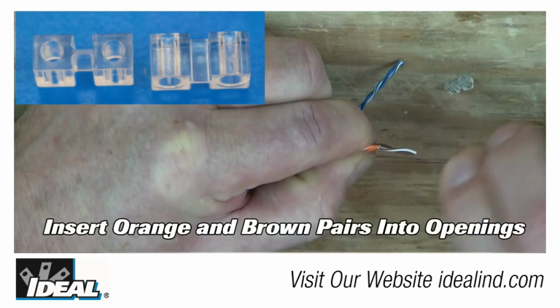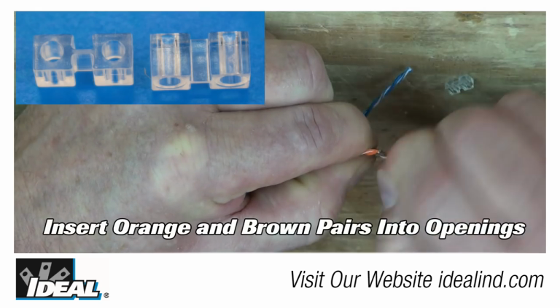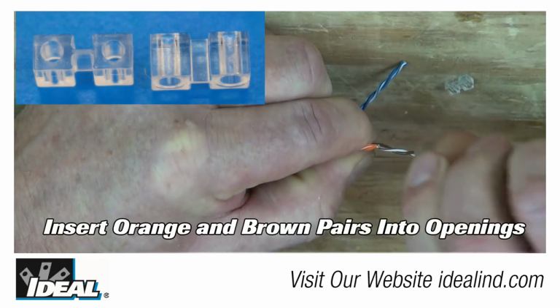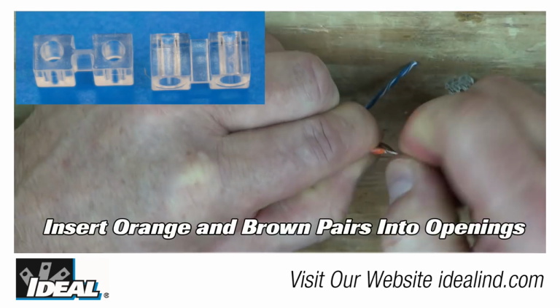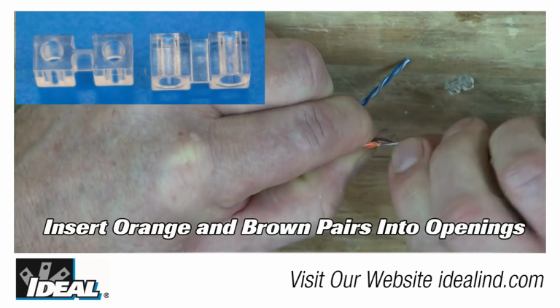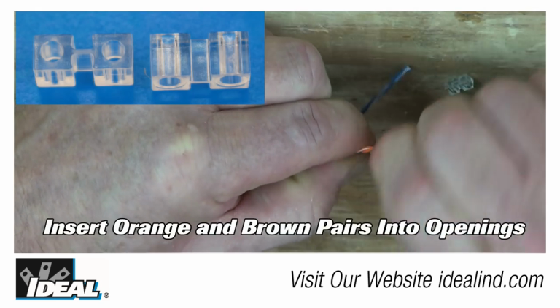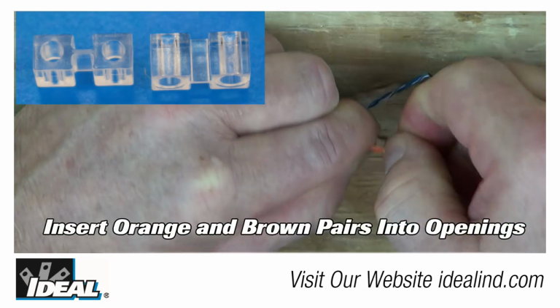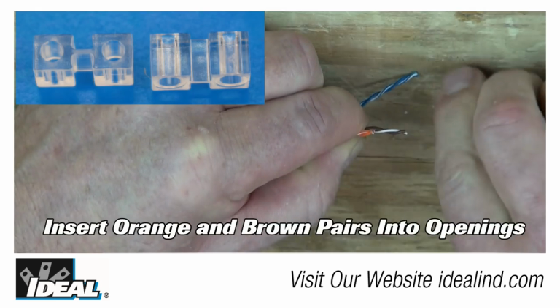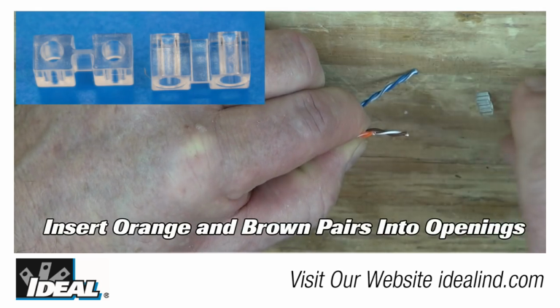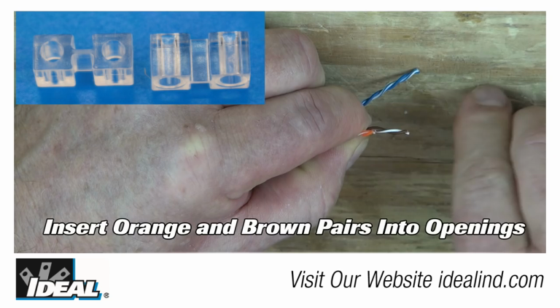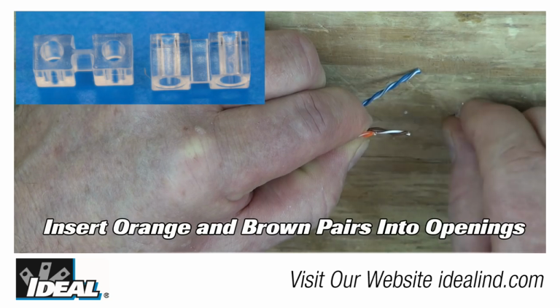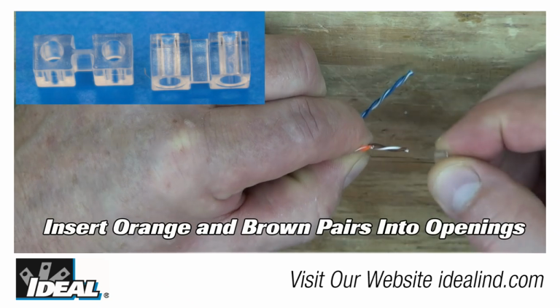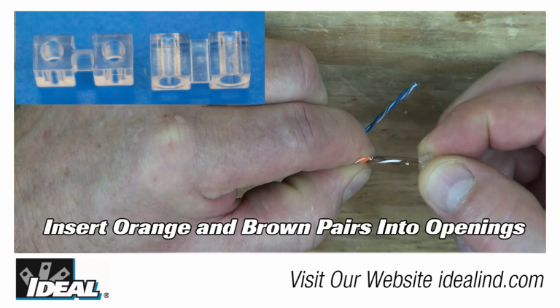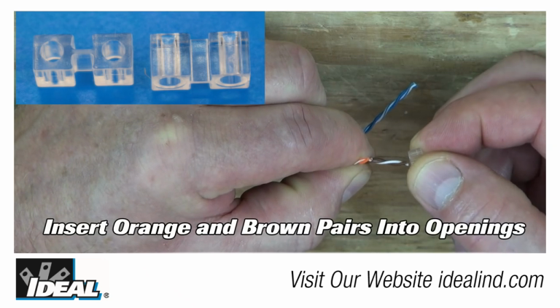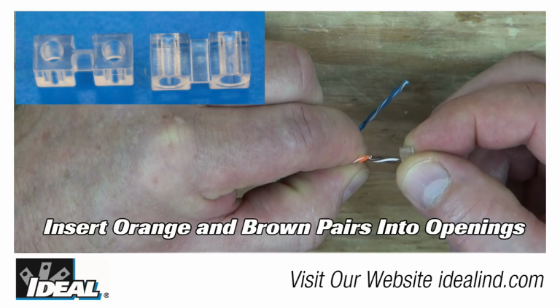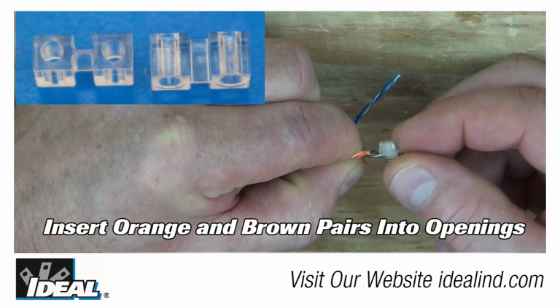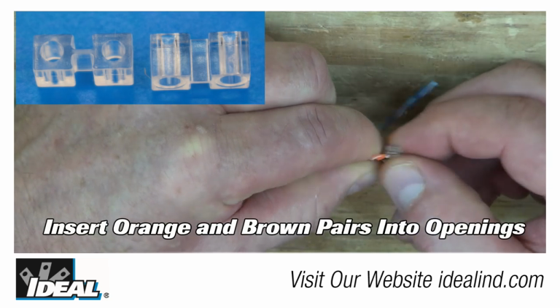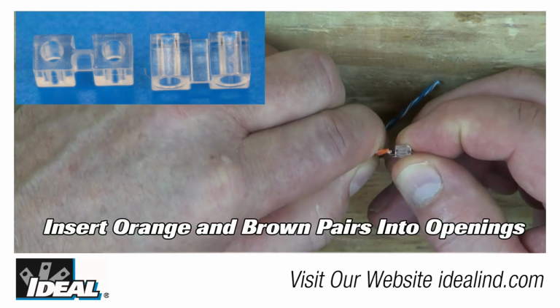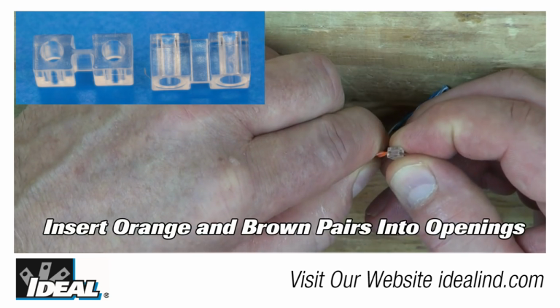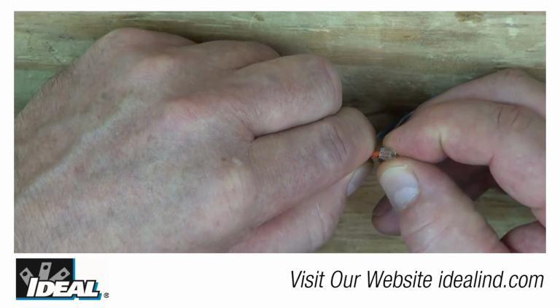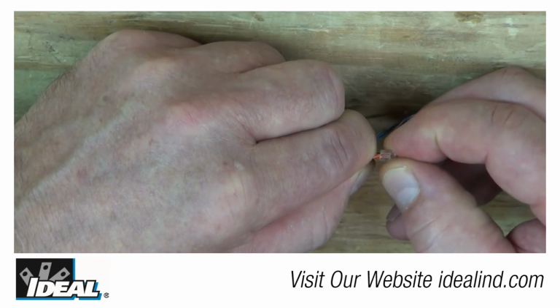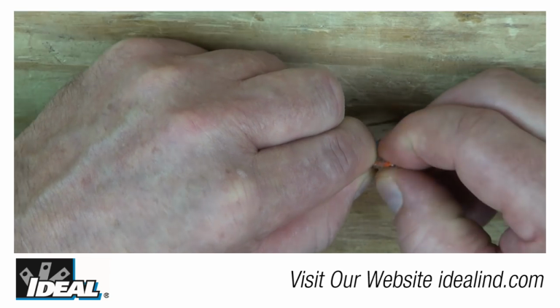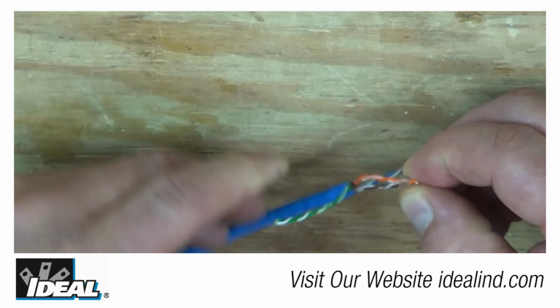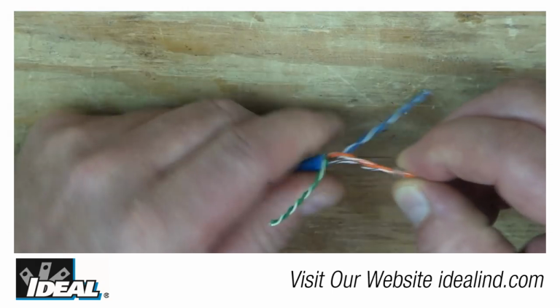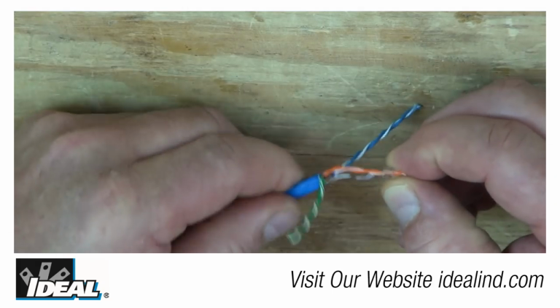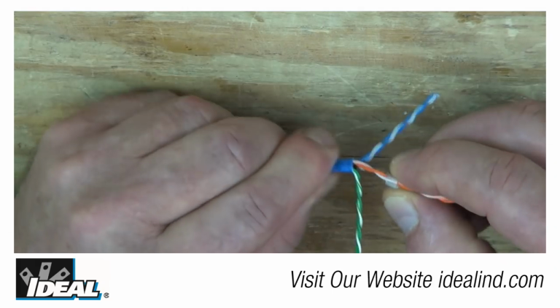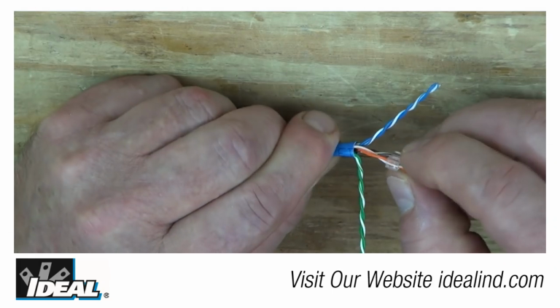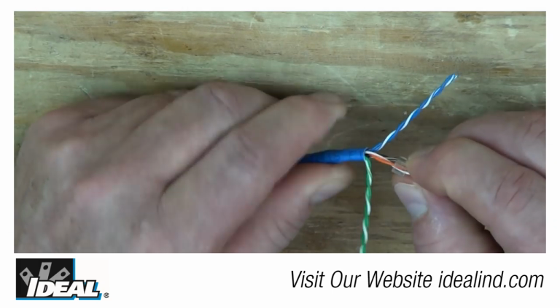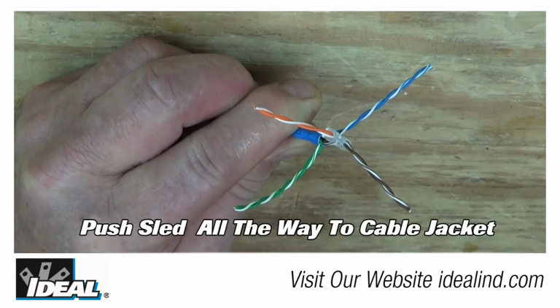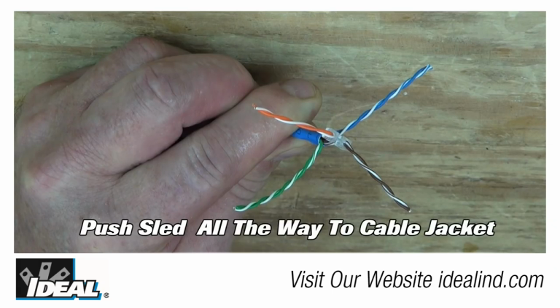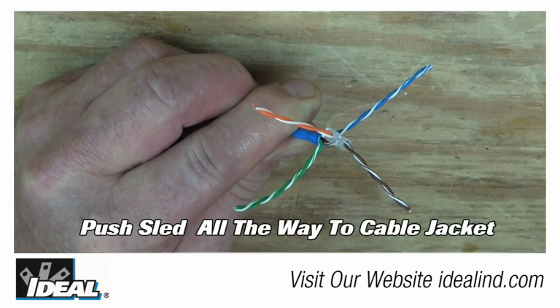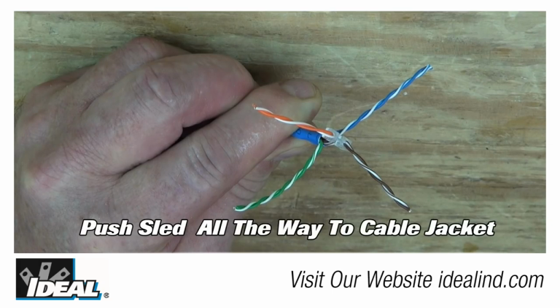Bring the orange and brown pairs close together and tightly twist the end of the conductors. This allows you to insert the conductors into the round openings on the sled device. Insert both pairs into the round openings of the sled device and push it all the way down to the jacketing.